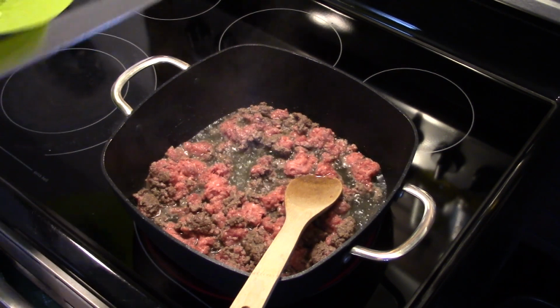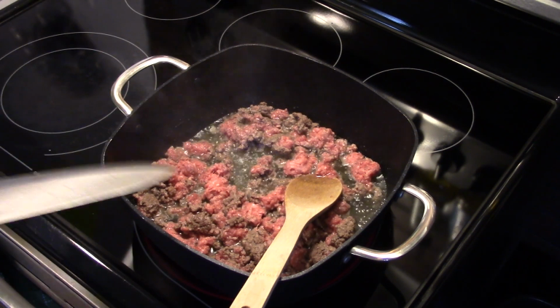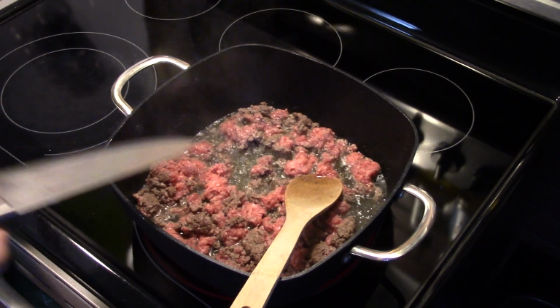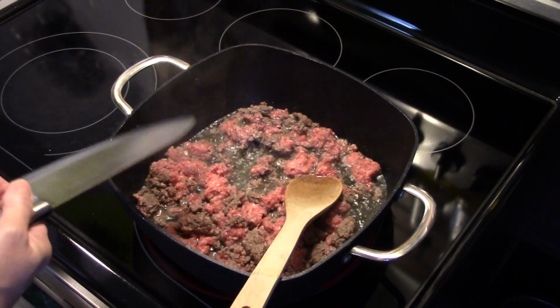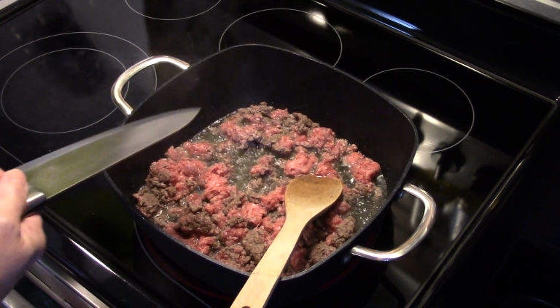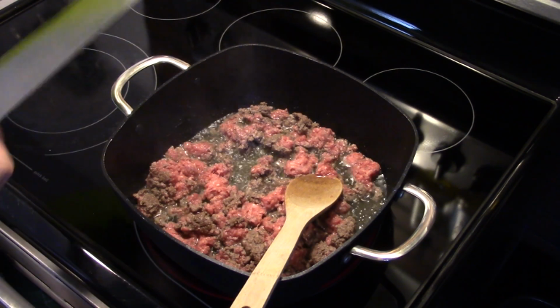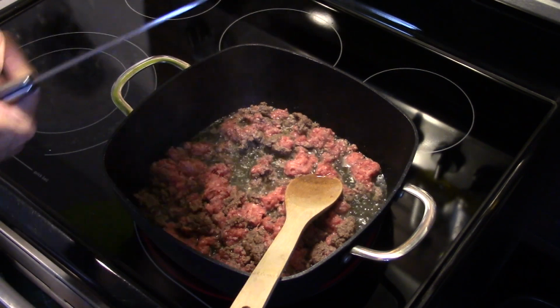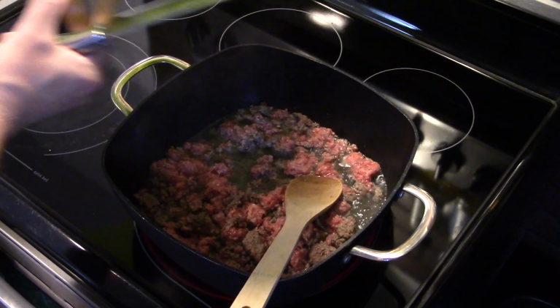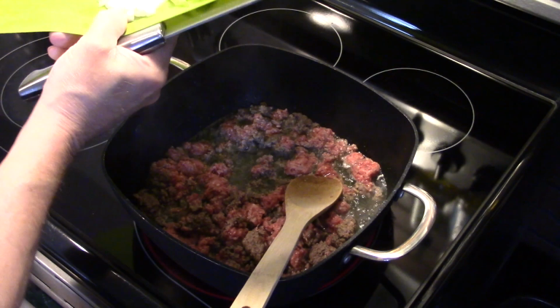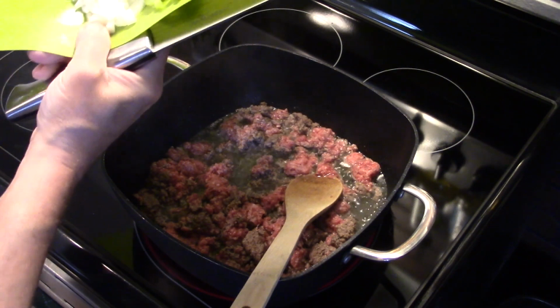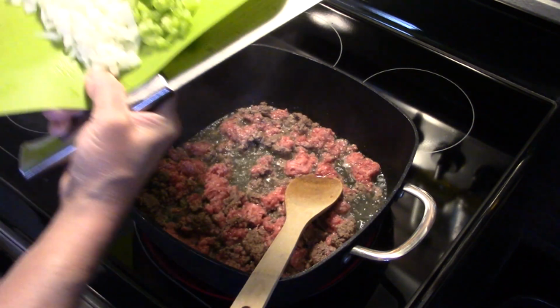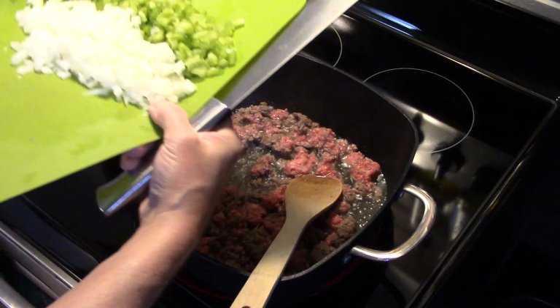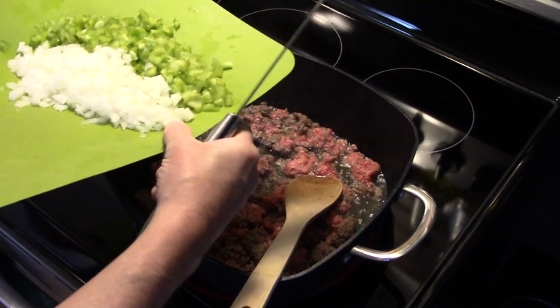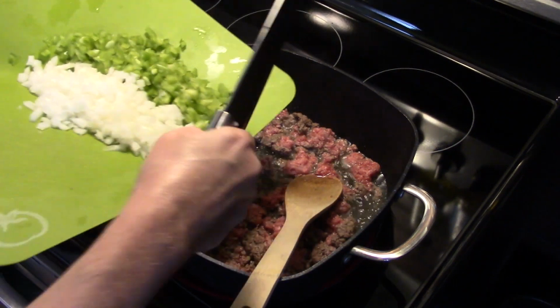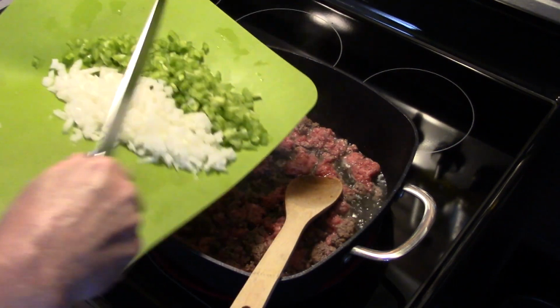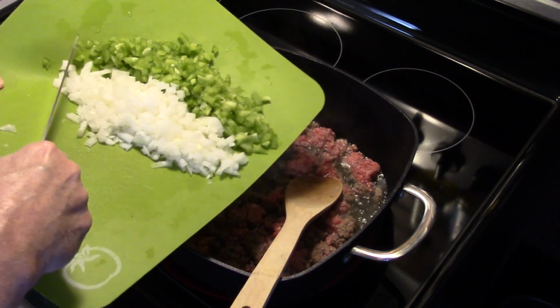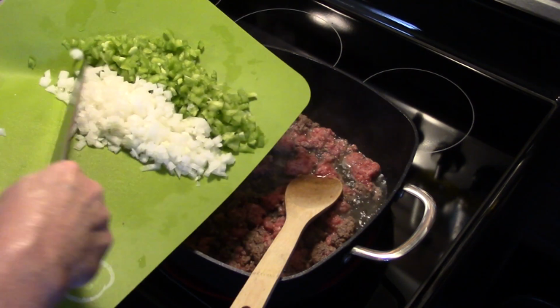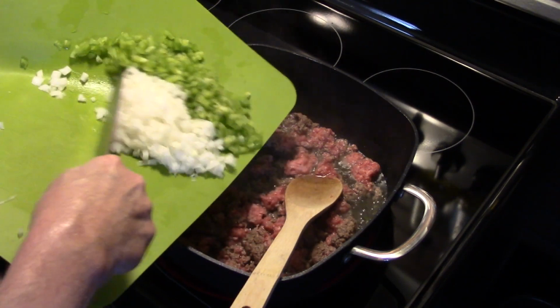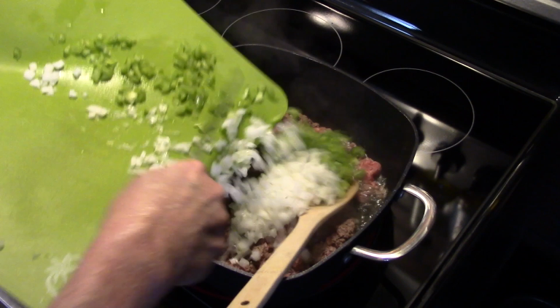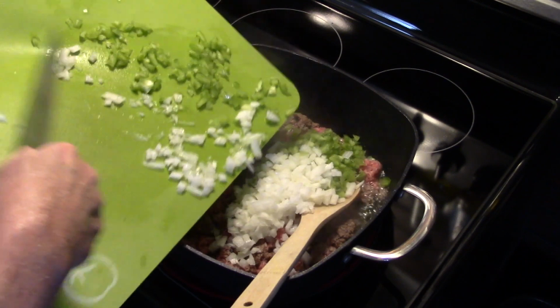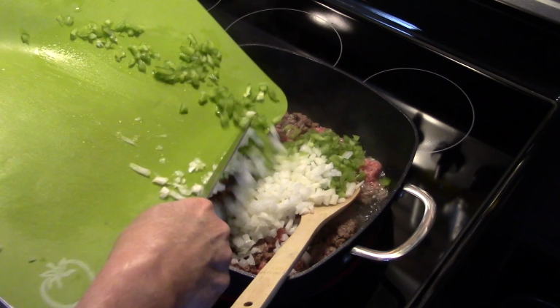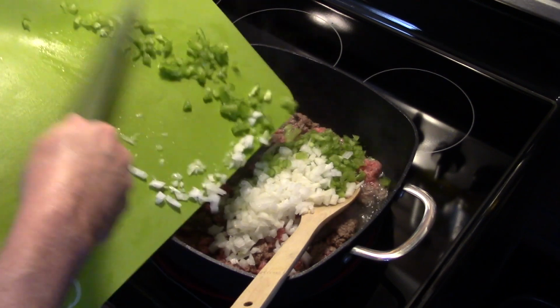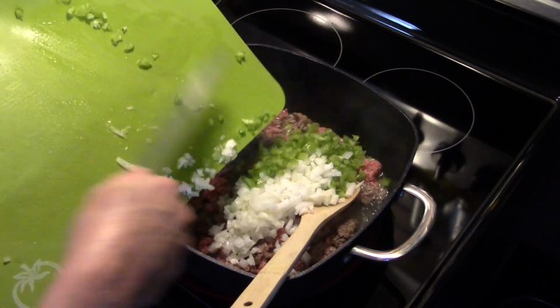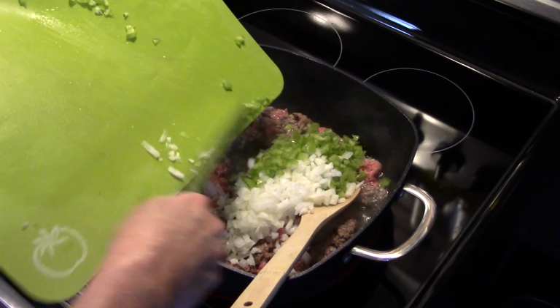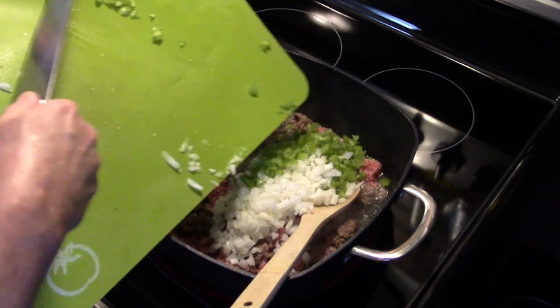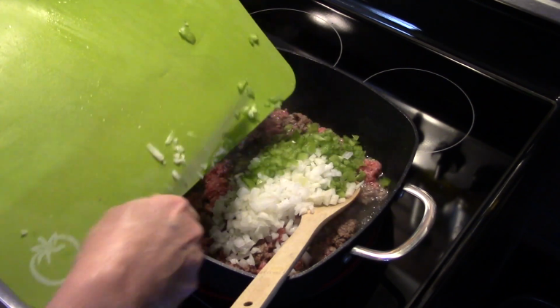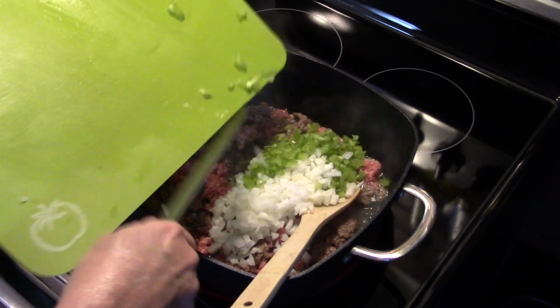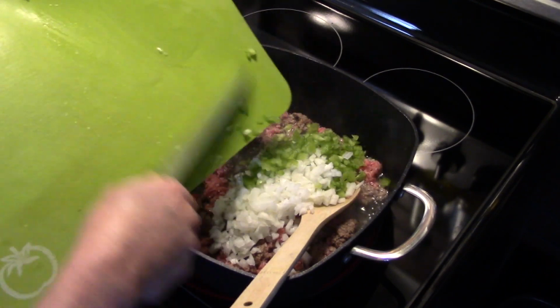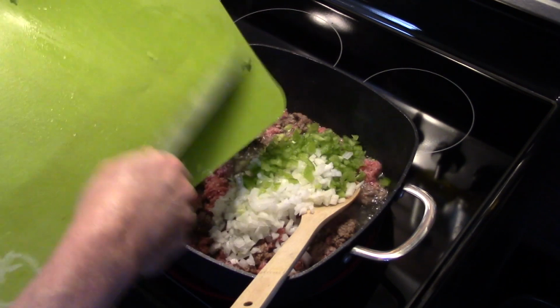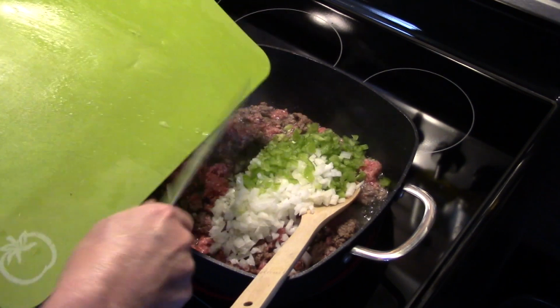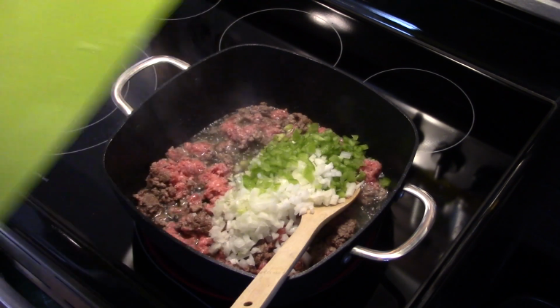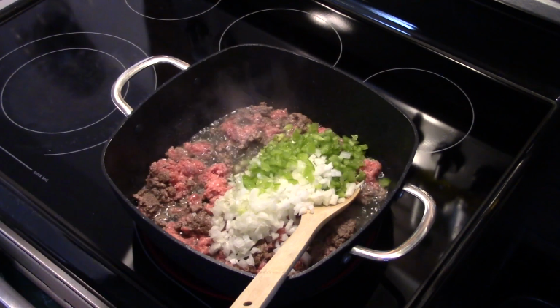Now I'm going to have to drain this because, as you can see, that isn't lean beef — I'll have to drain the grease off. I'm going to add in one green bell pepper and one onion I diced up, and I'm going to allow this to sauté in with the beef until the browned beef is all browned up and the vegetables are translucent and tender.